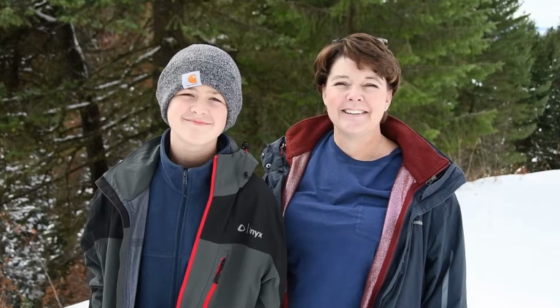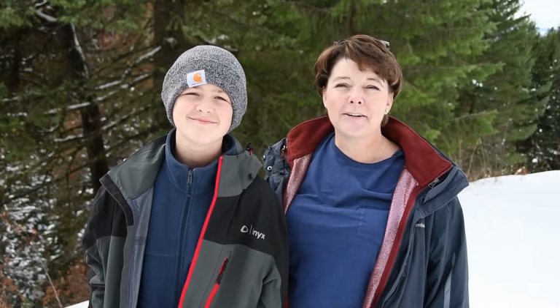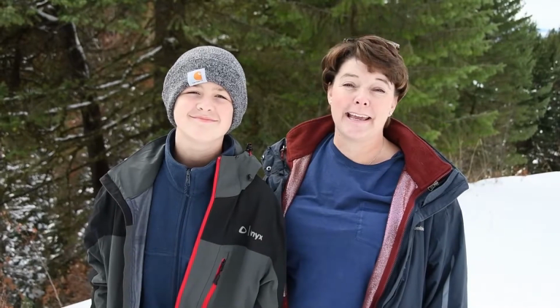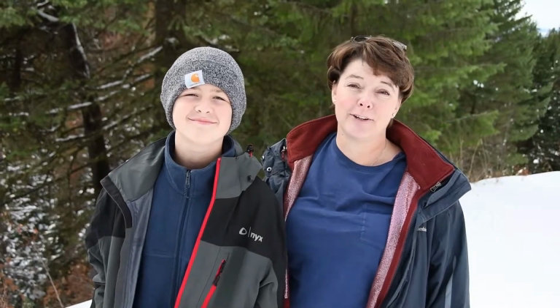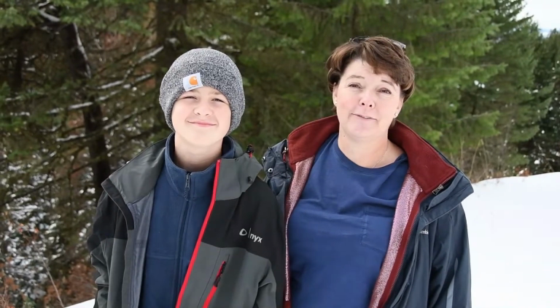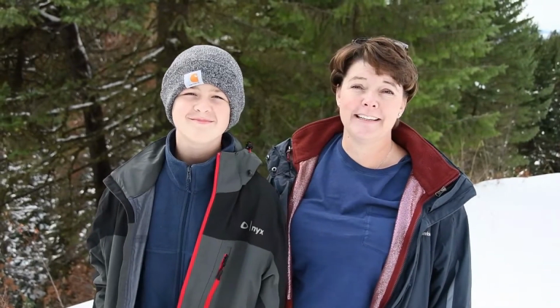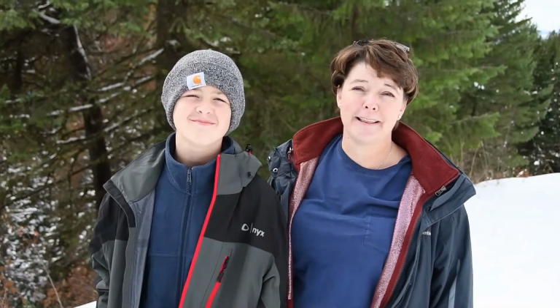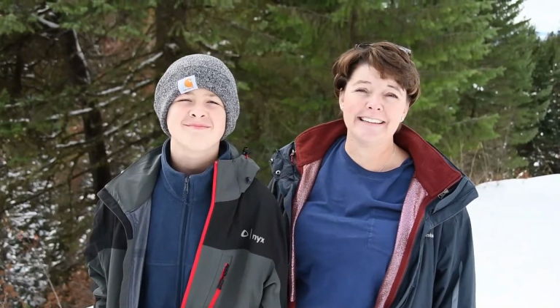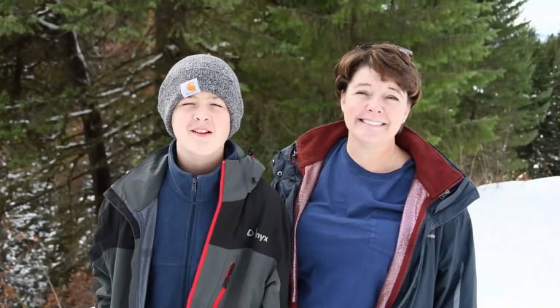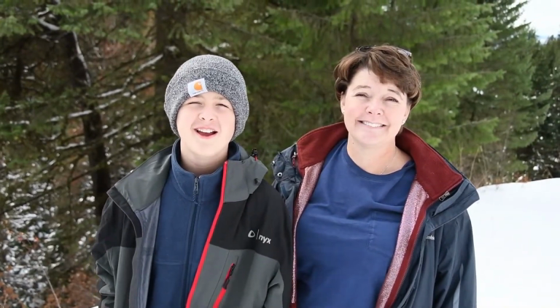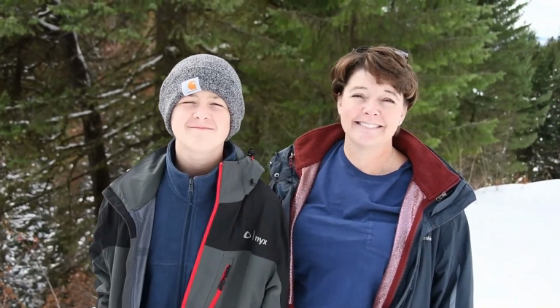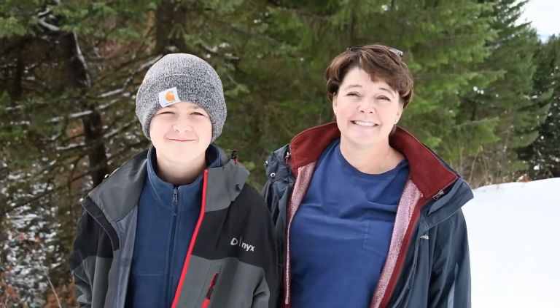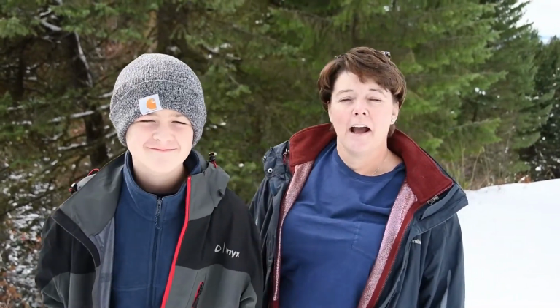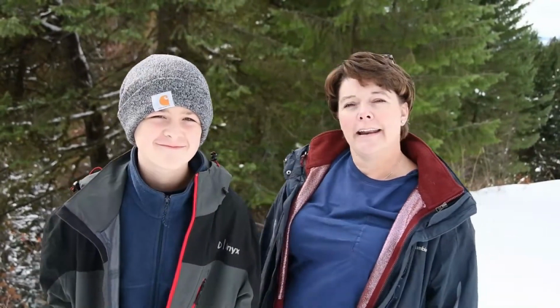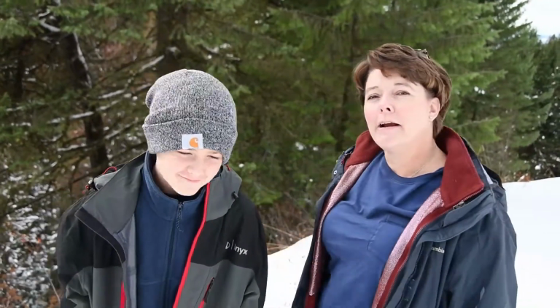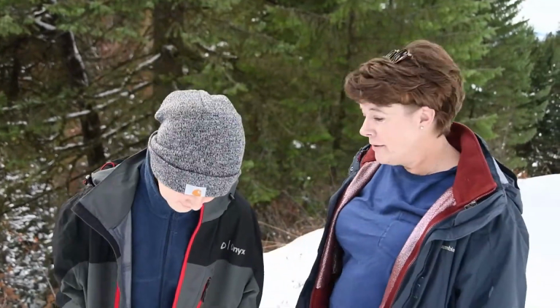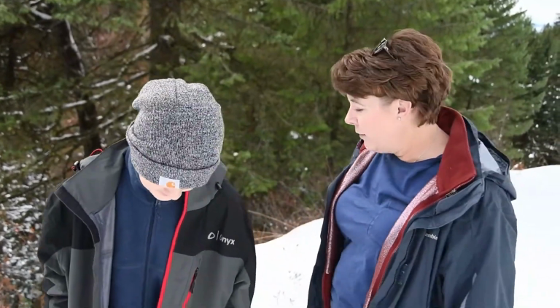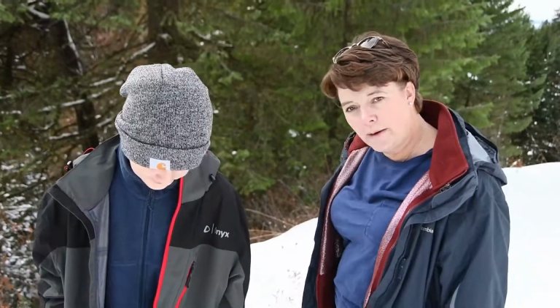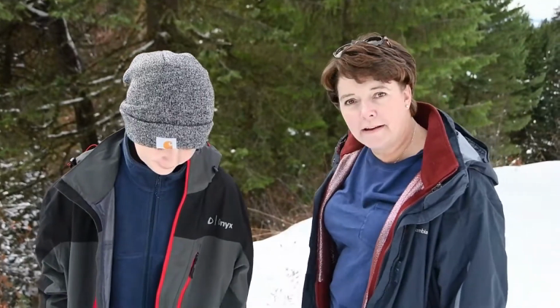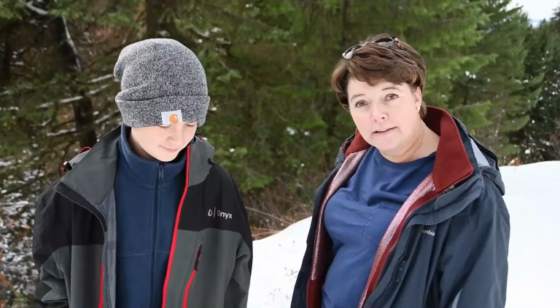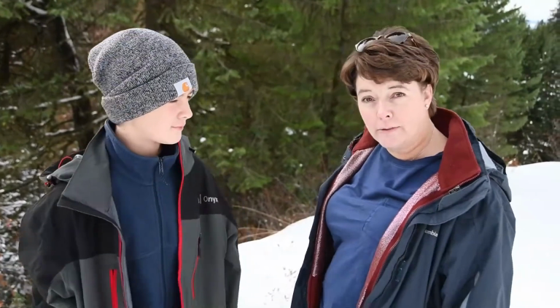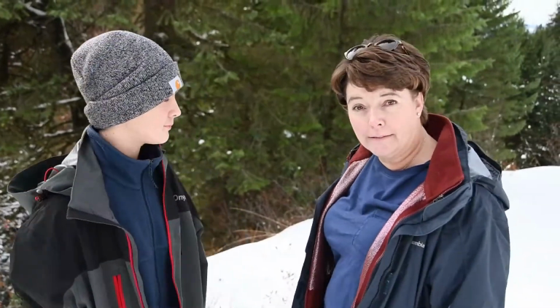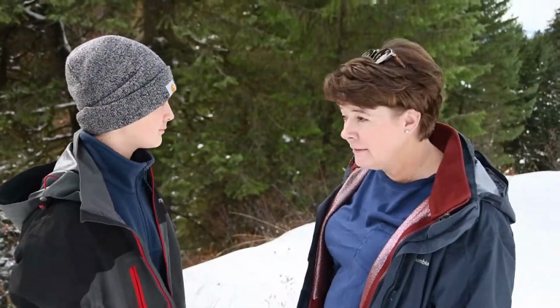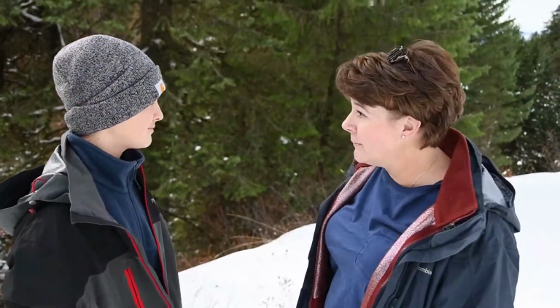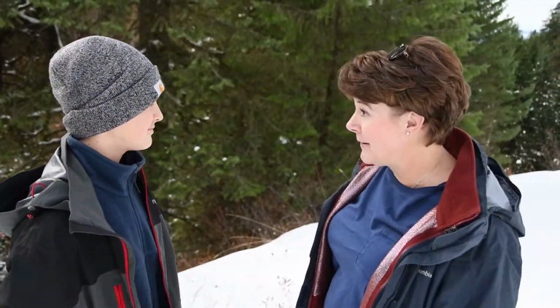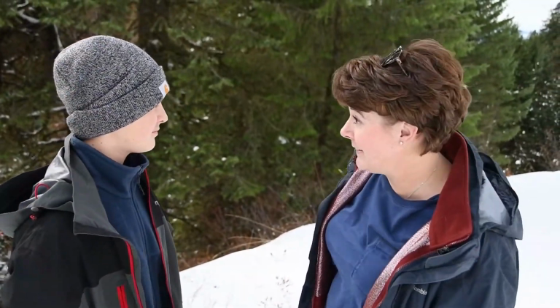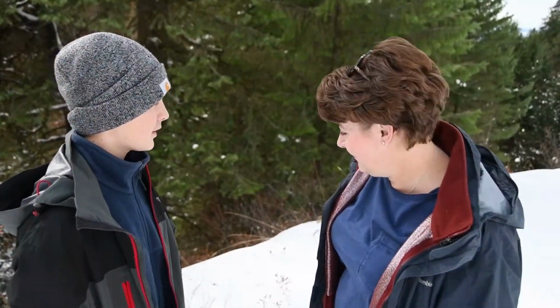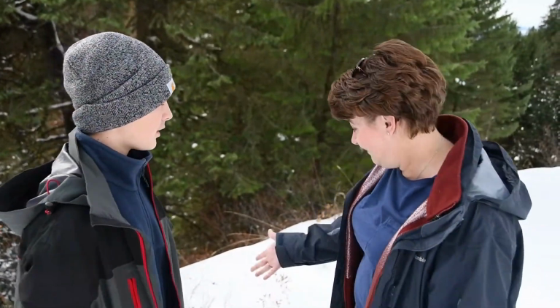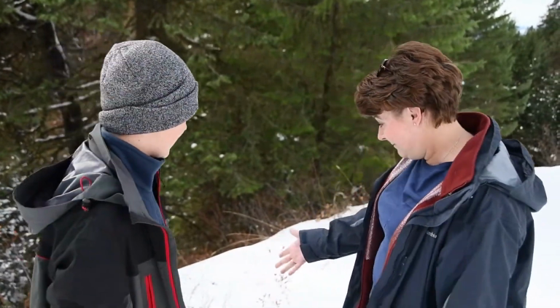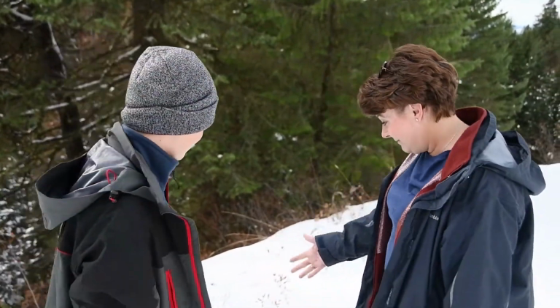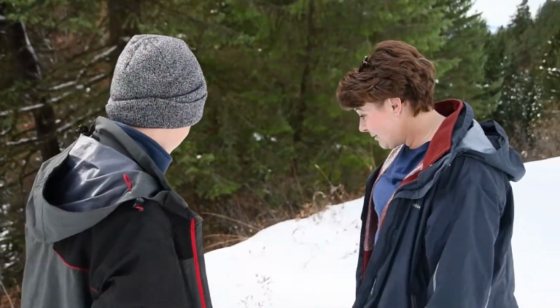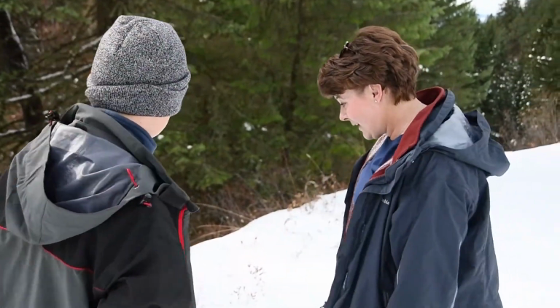Welcome to Animal Tracking for Kids with Ann and Ryan. We found a little trail. What did we find? Elk tracks.